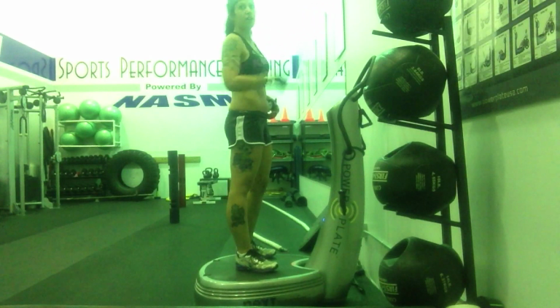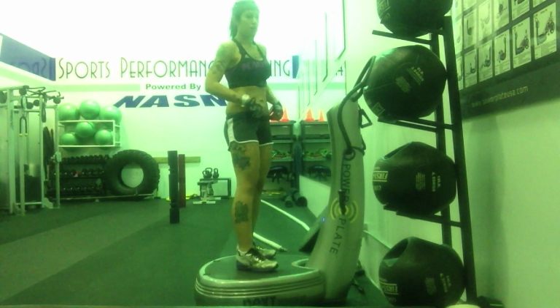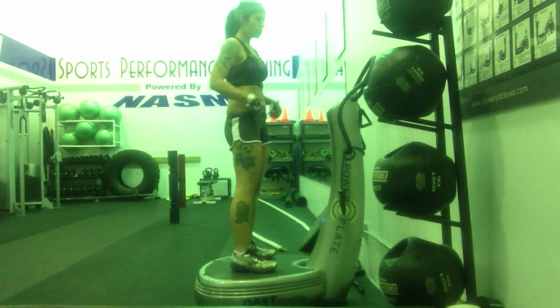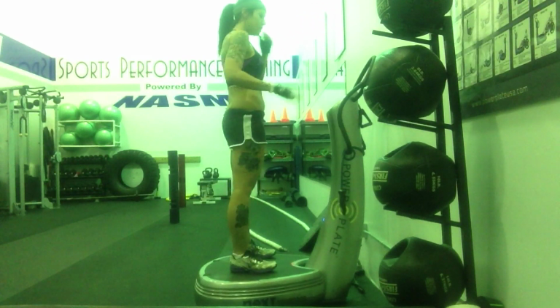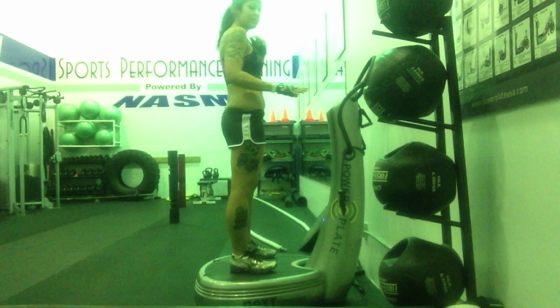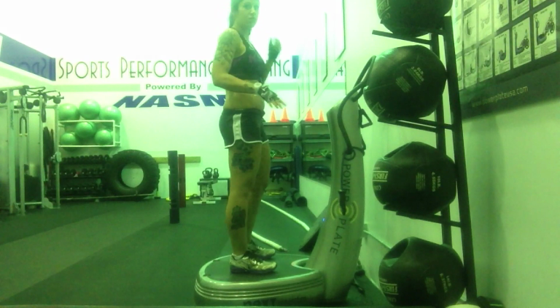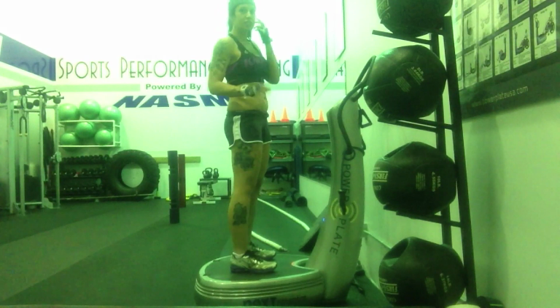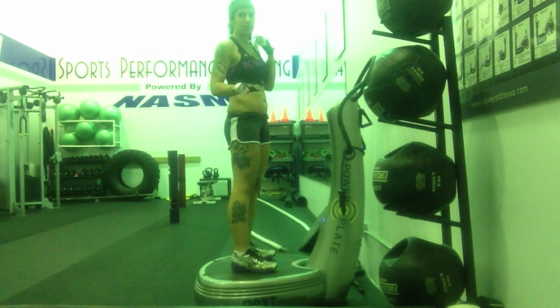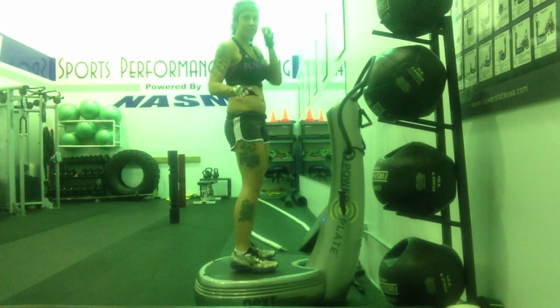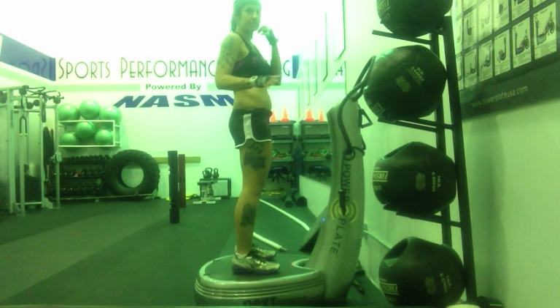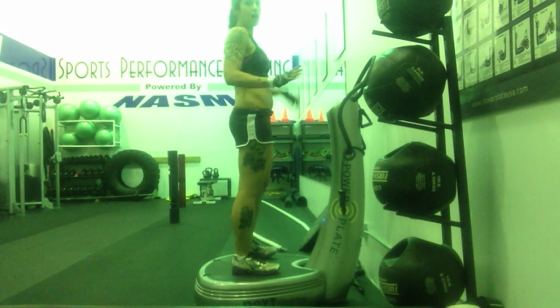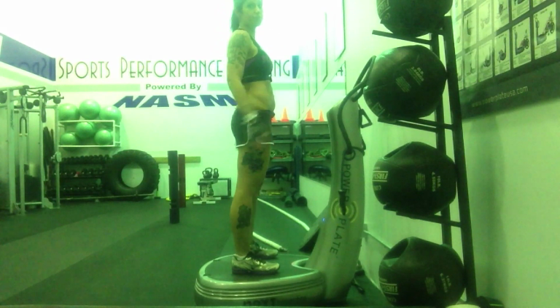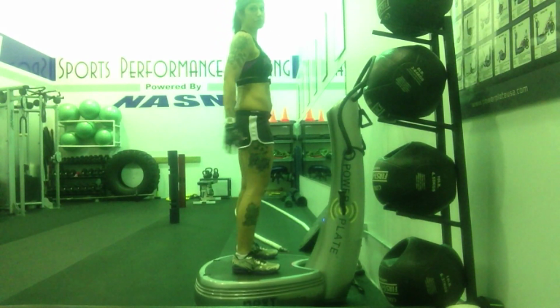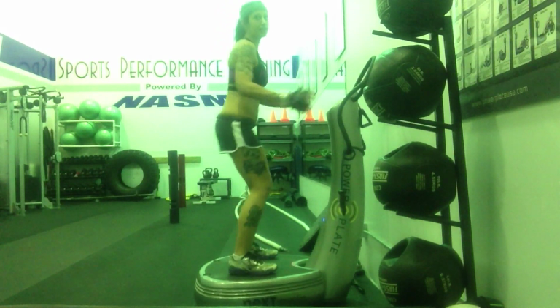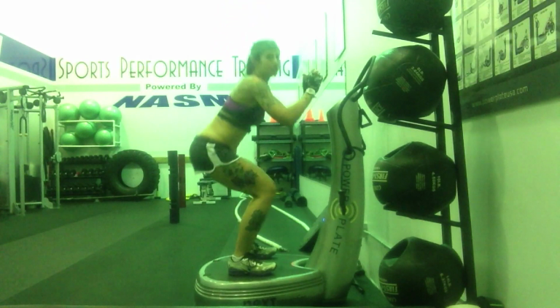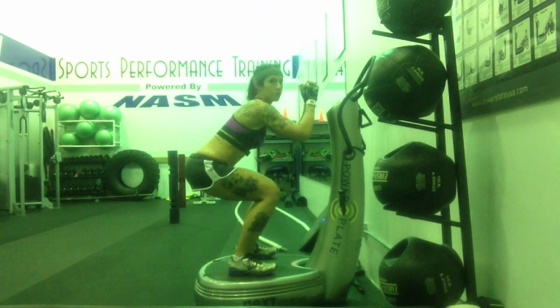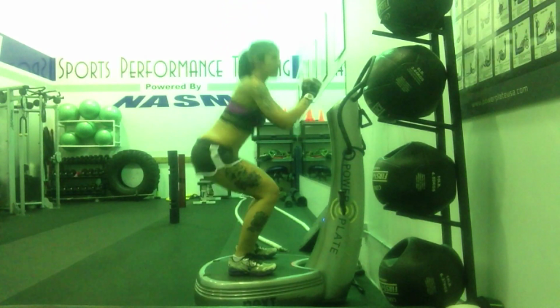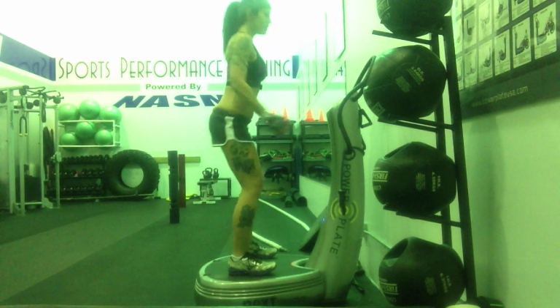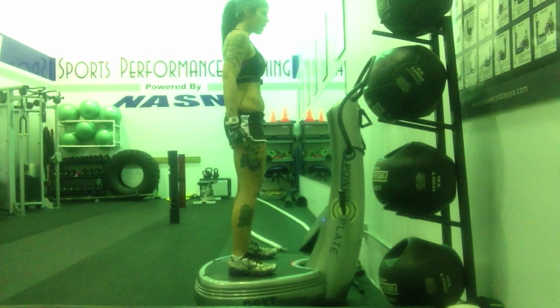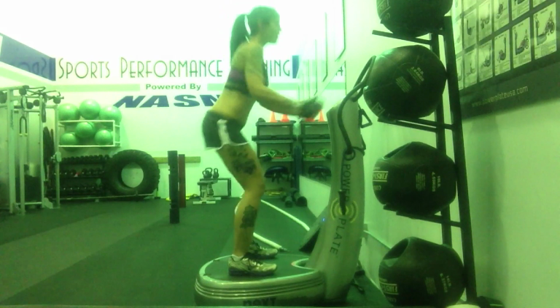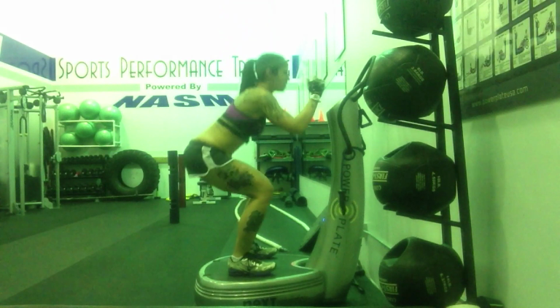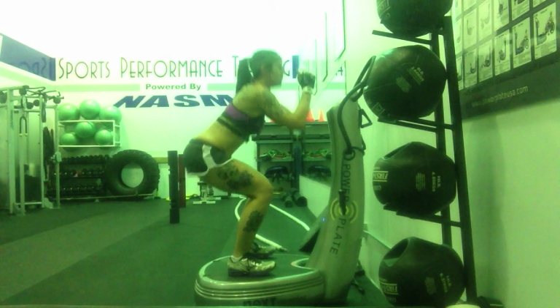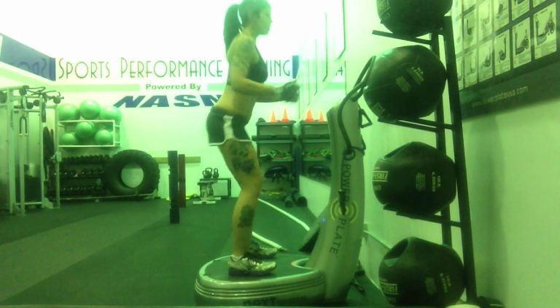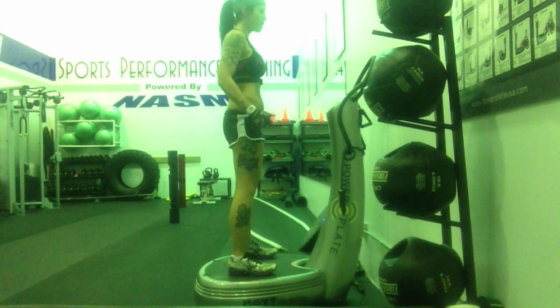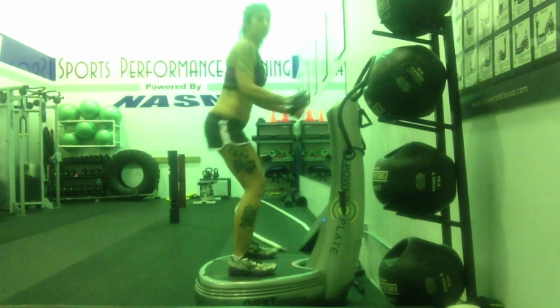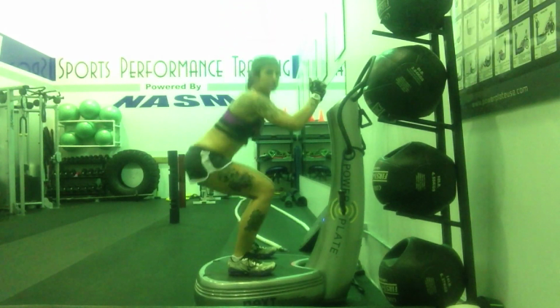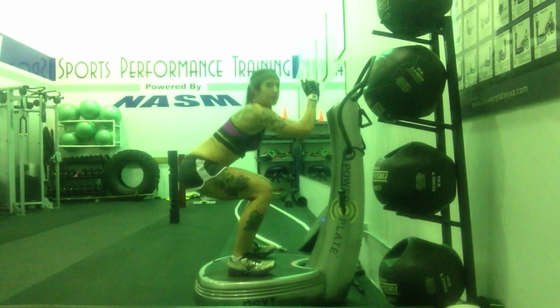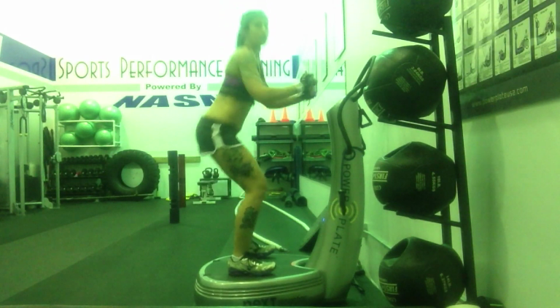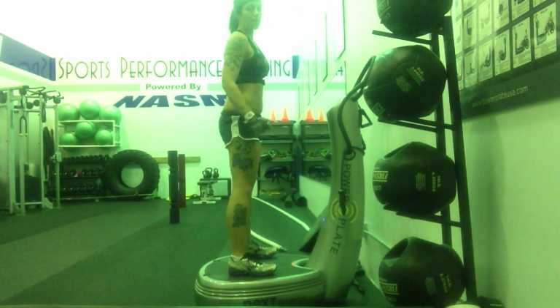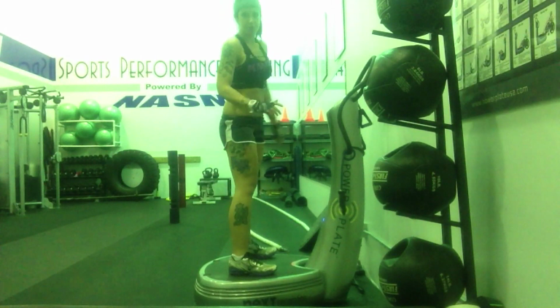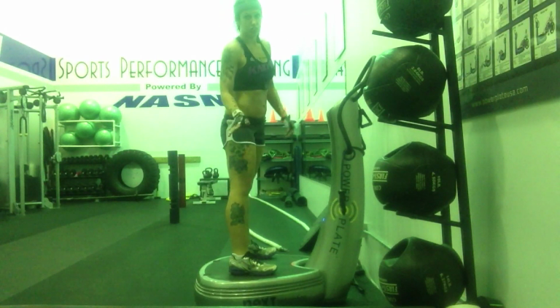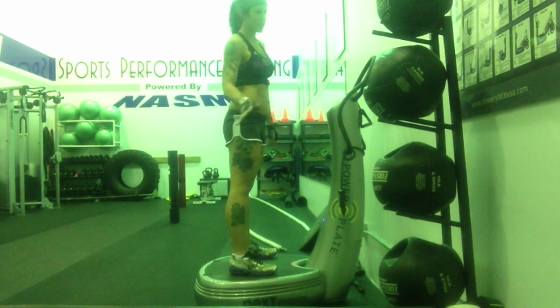What we're going to basically be doing is 15 seconds of speed squats — going down, up, down, up, down, up as fast as you can.